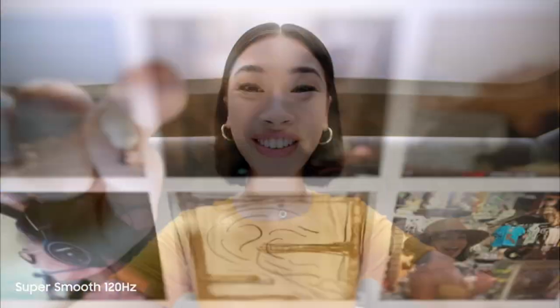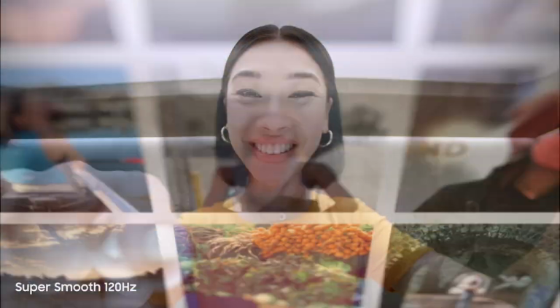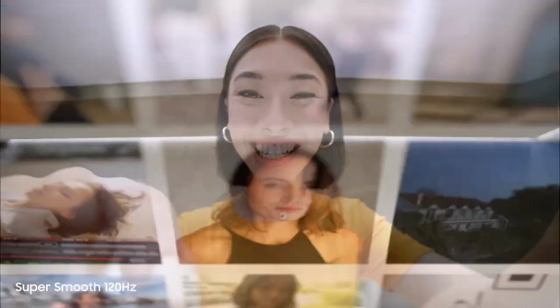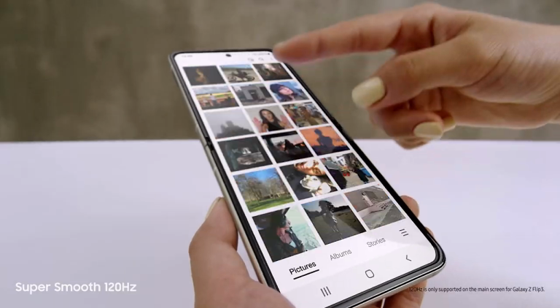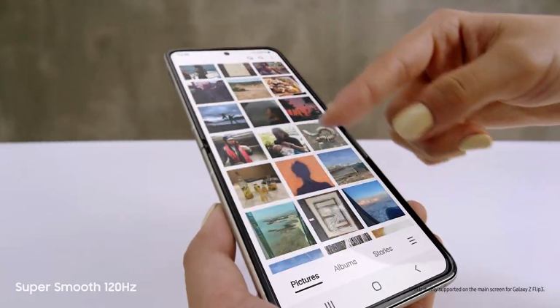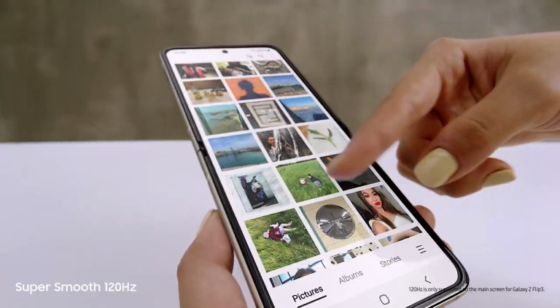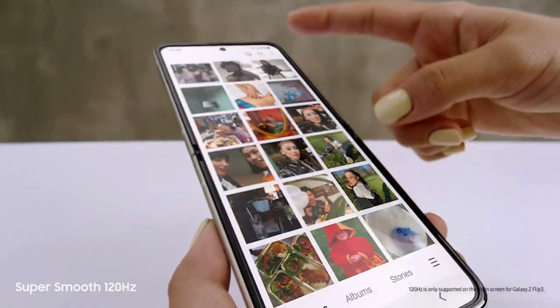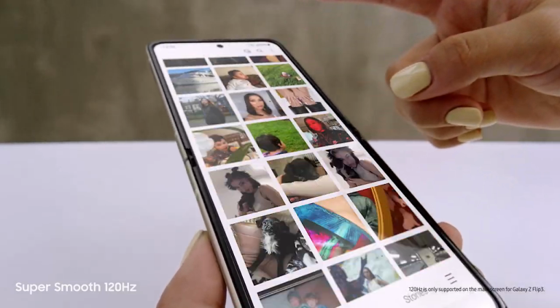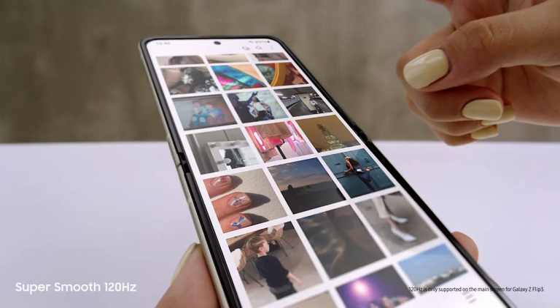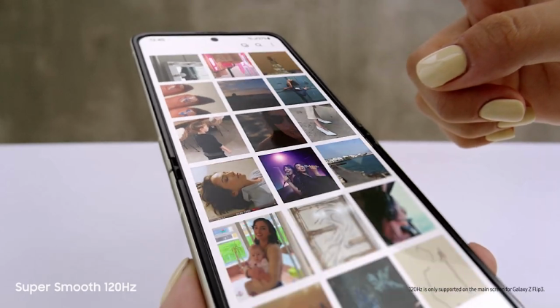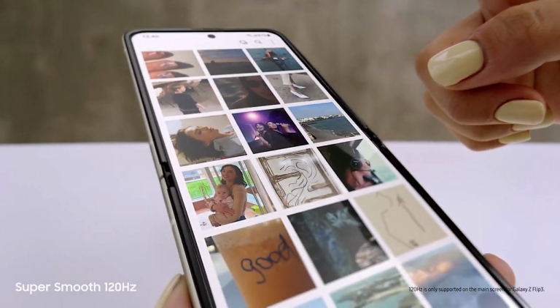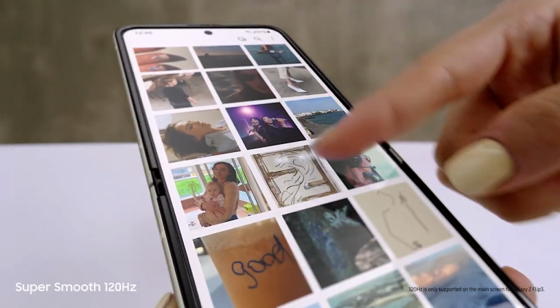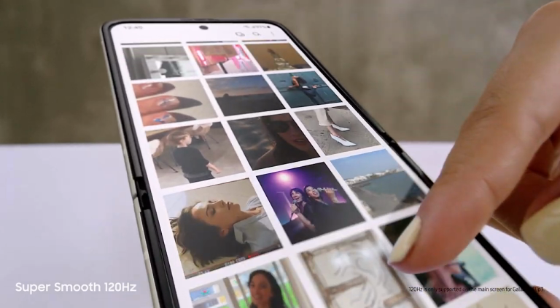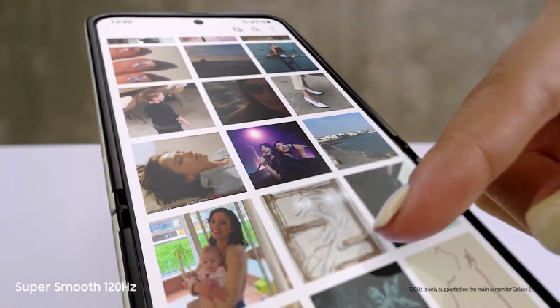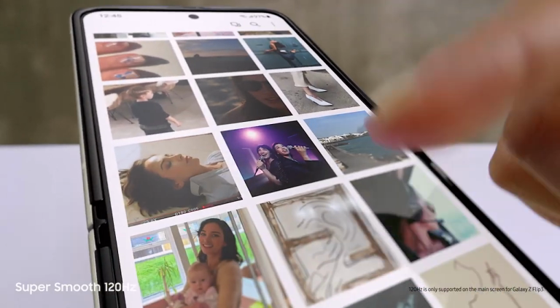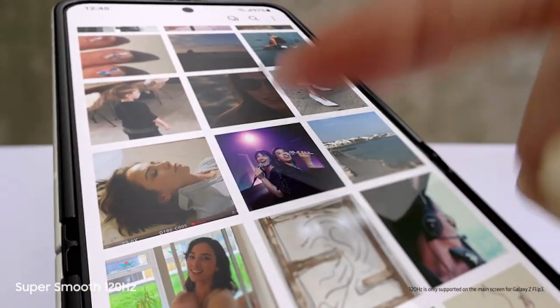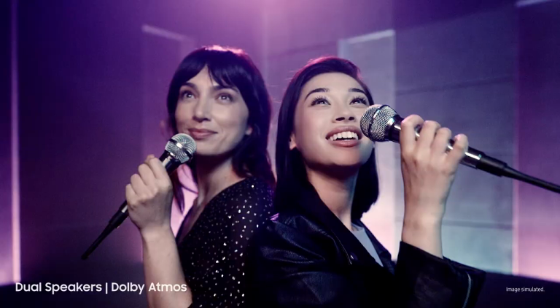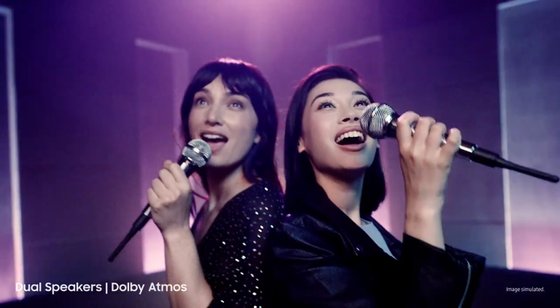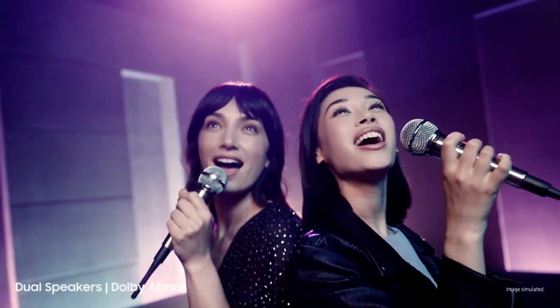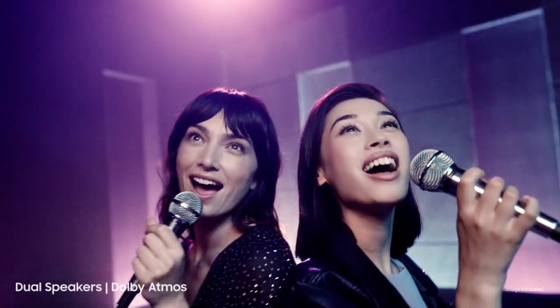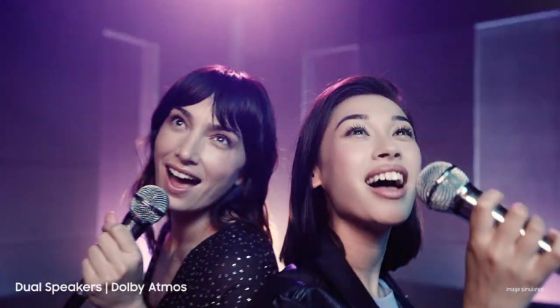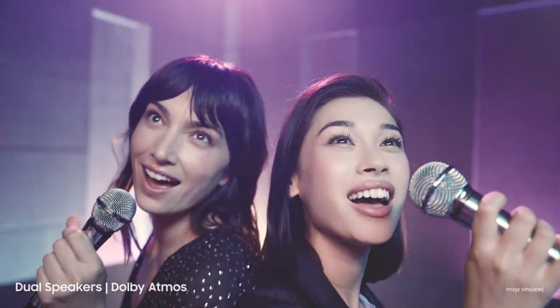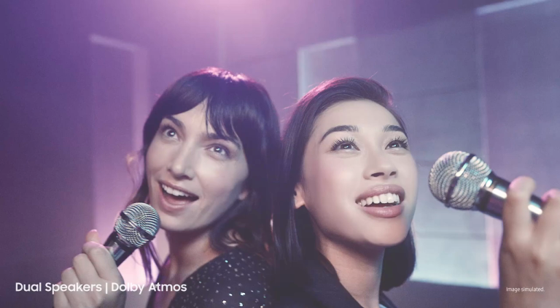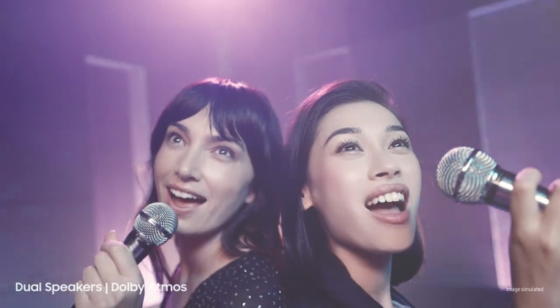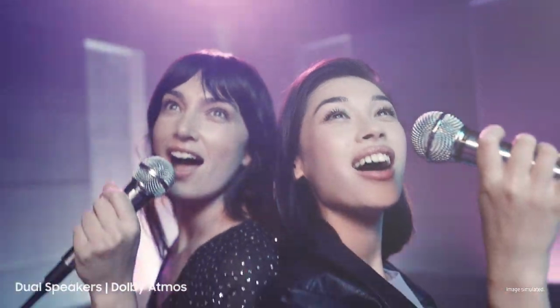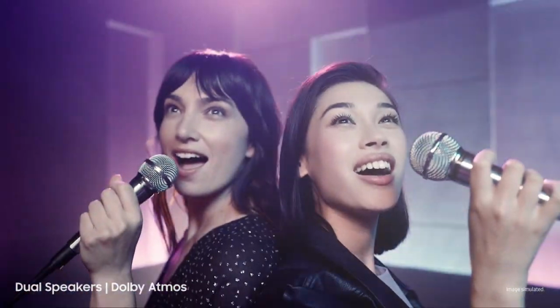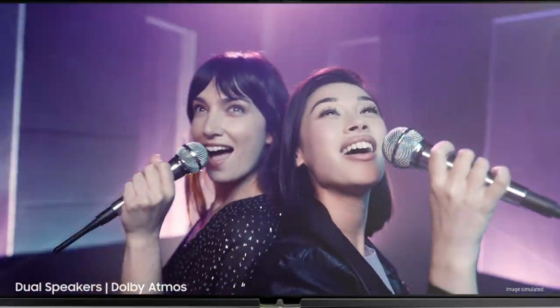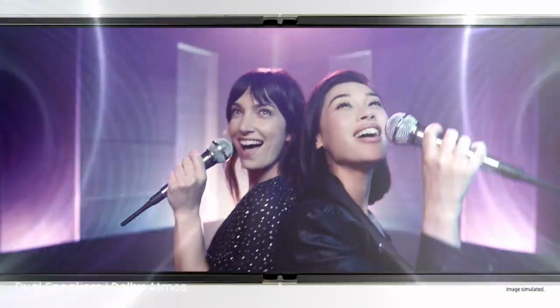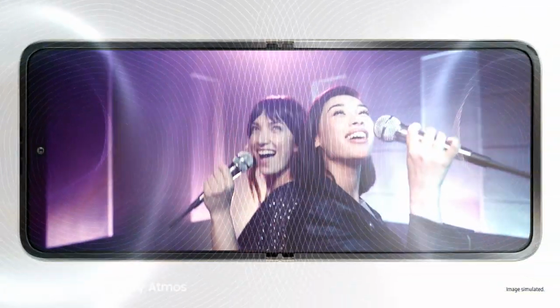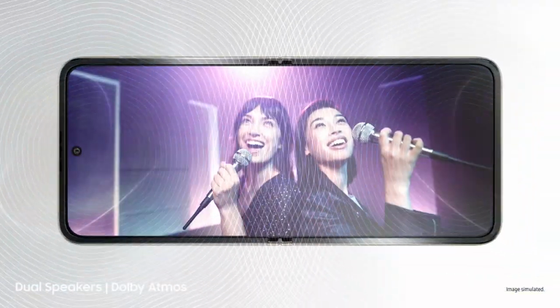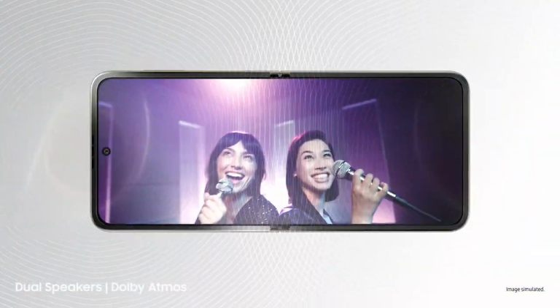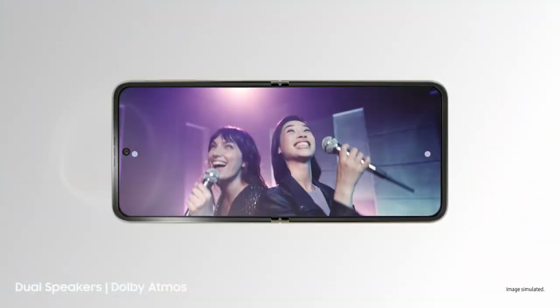Love this screen. That's because it's a super smooth 120Hz AMOLED display. Those are dual speakers with detailed Dolby Atmos sound.